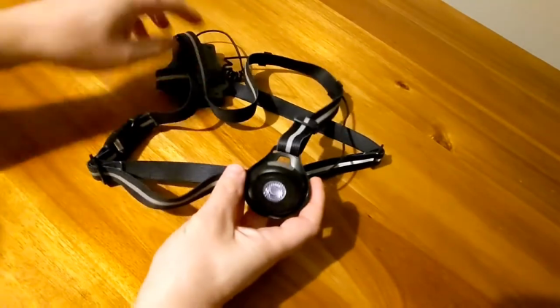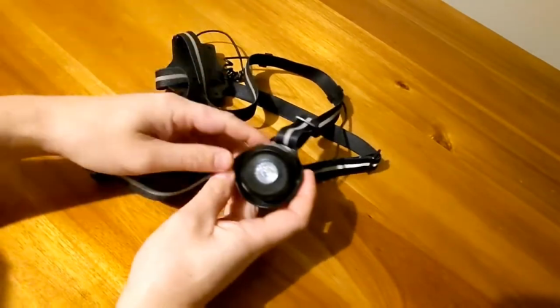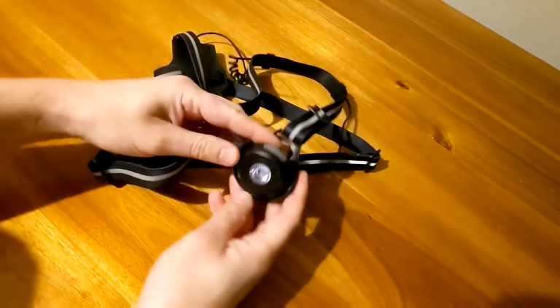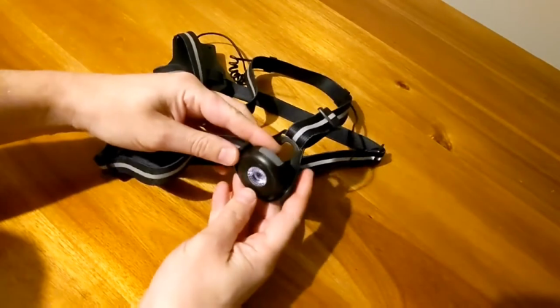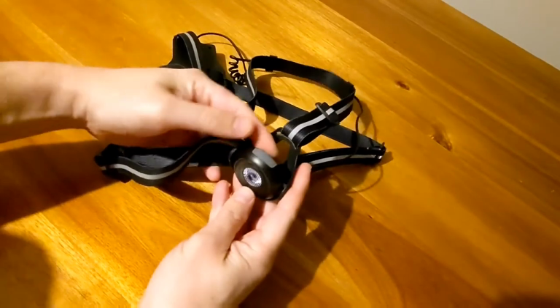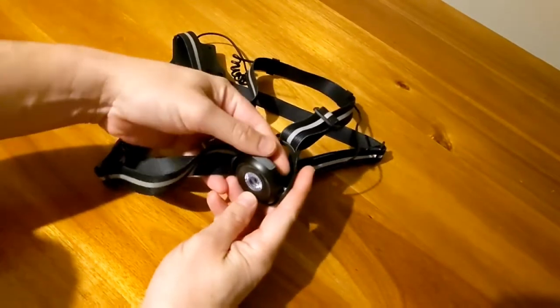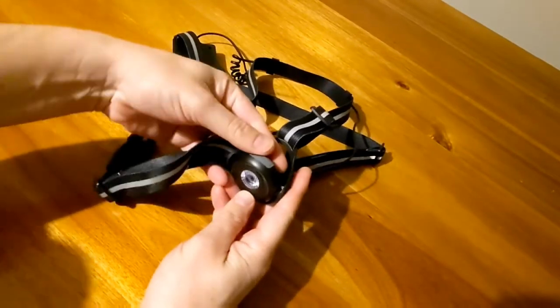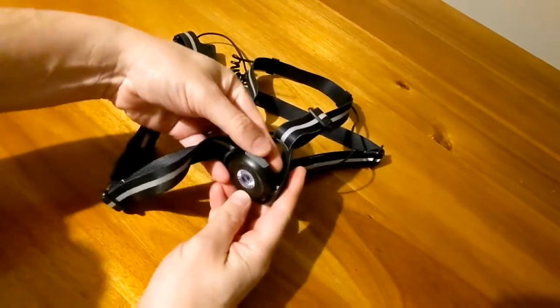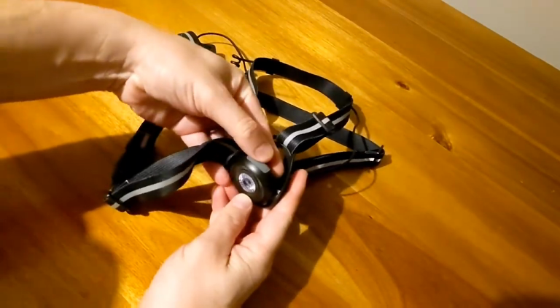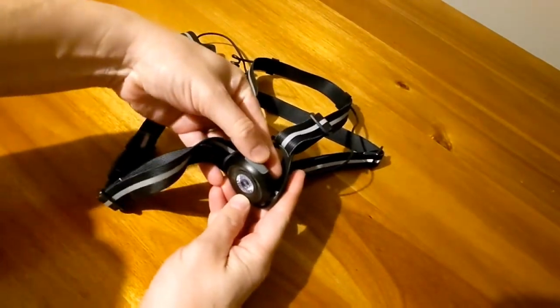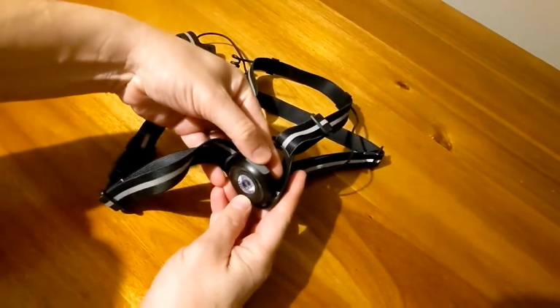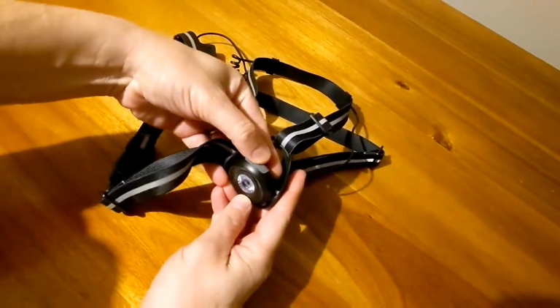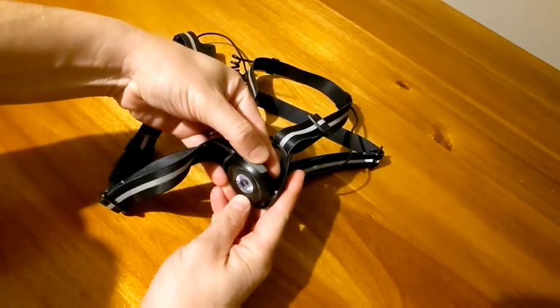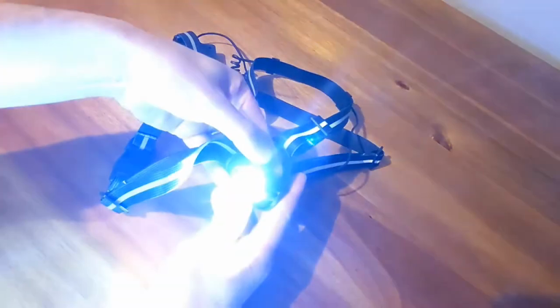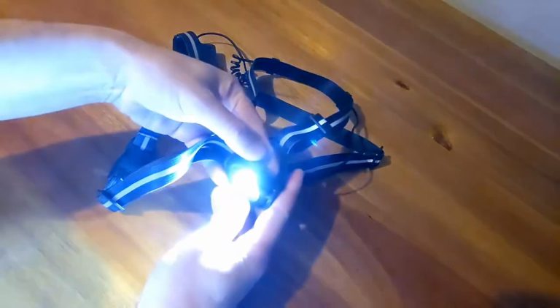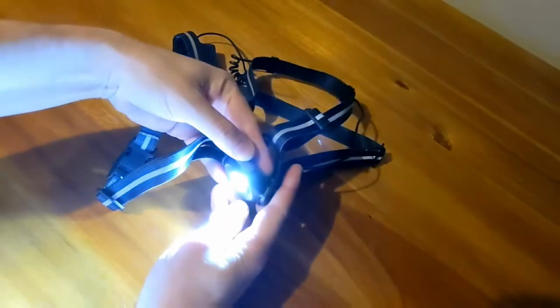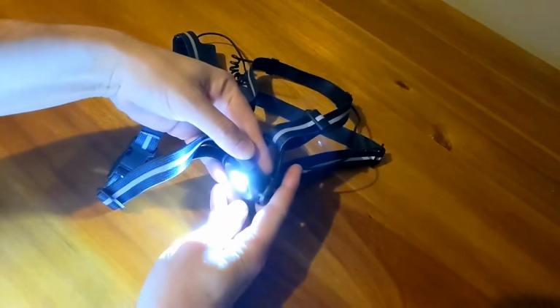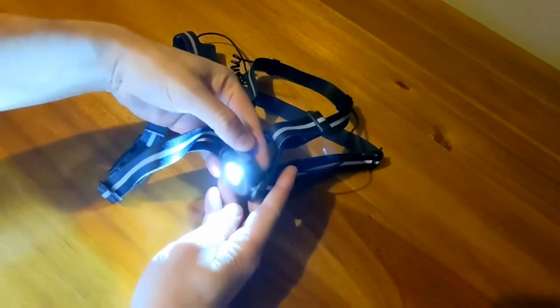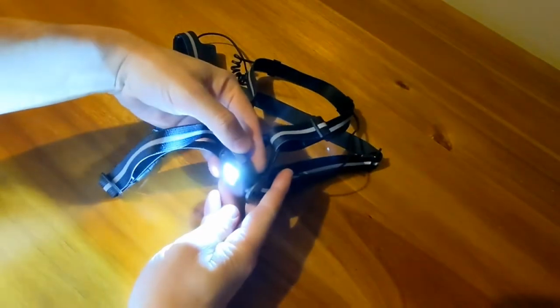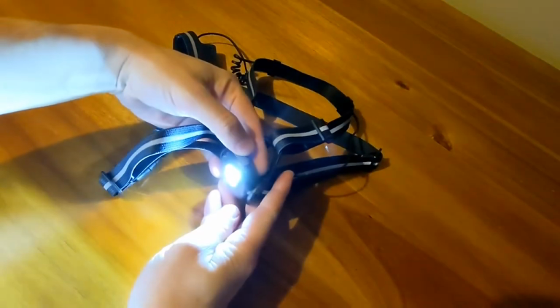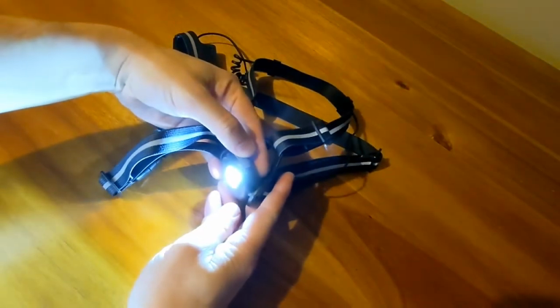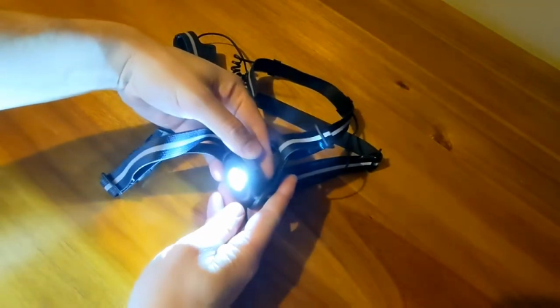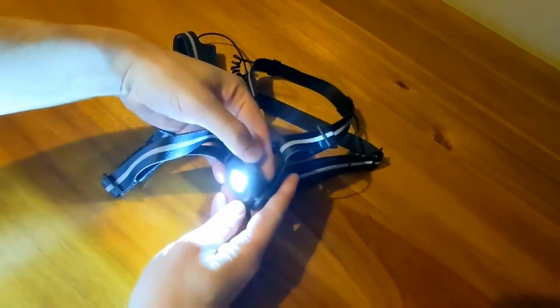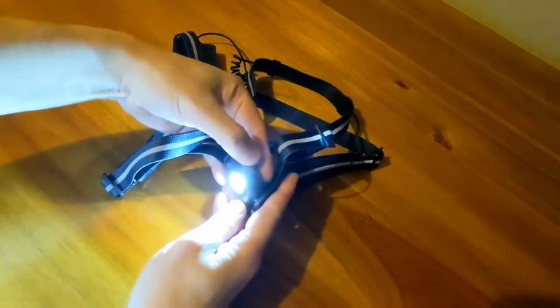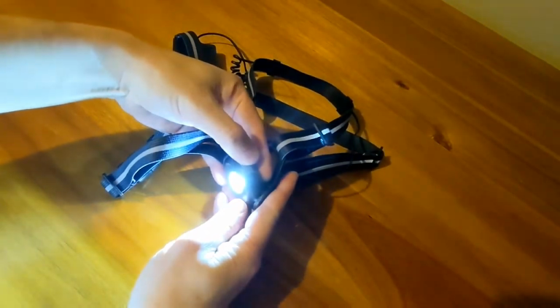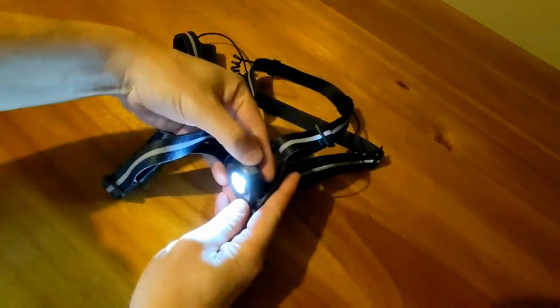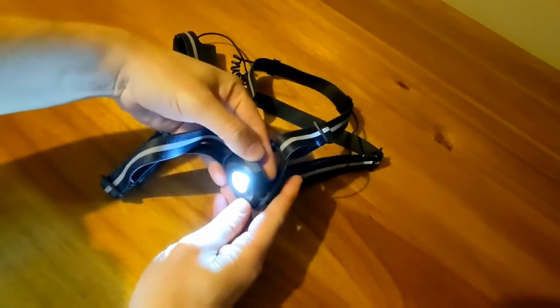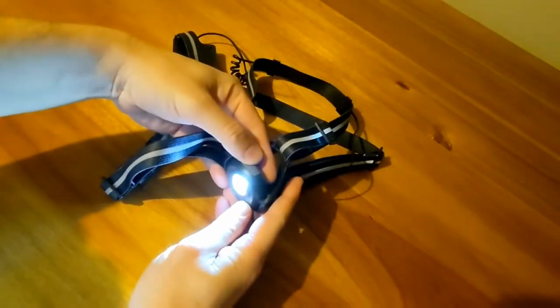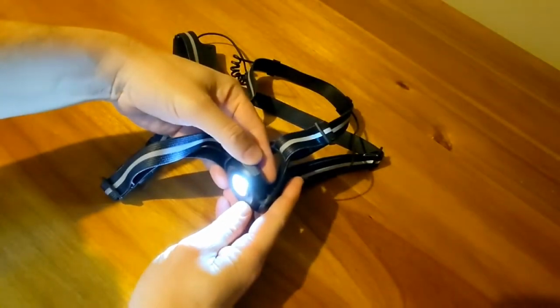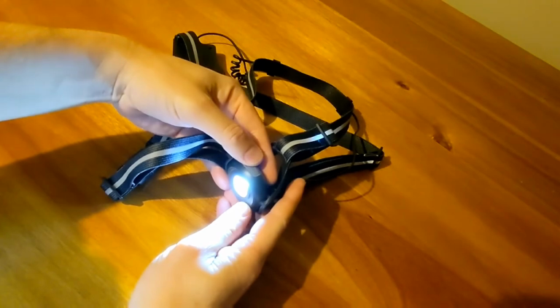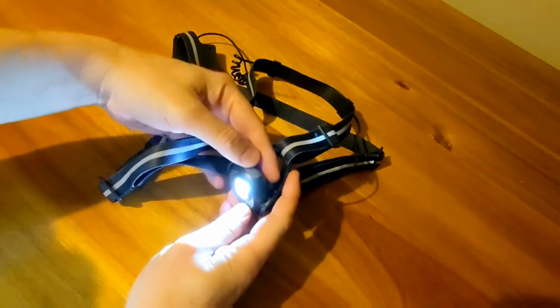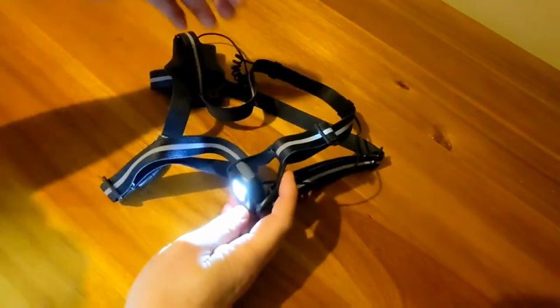The main light has two settings. Push the top and you get 500 lumens, and if you push it again you get 250 lumens.